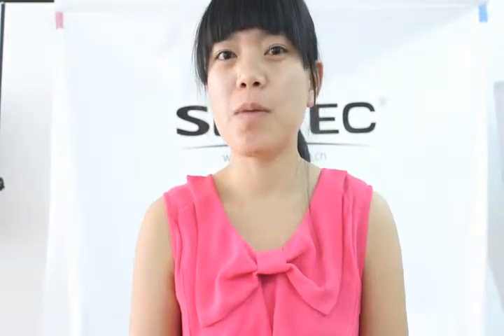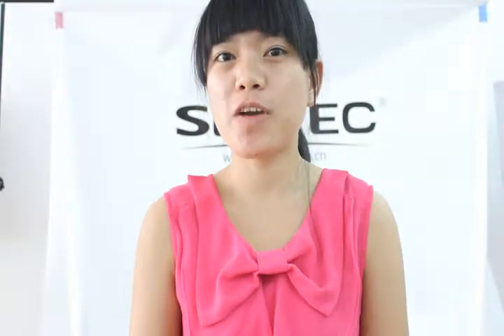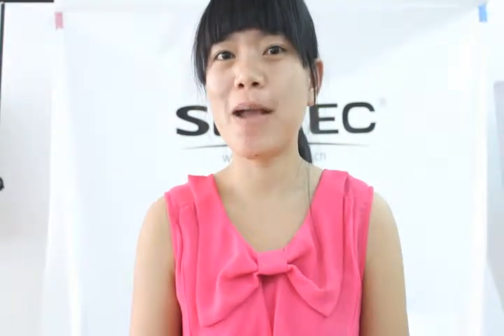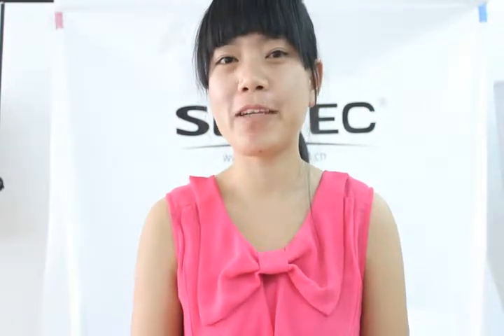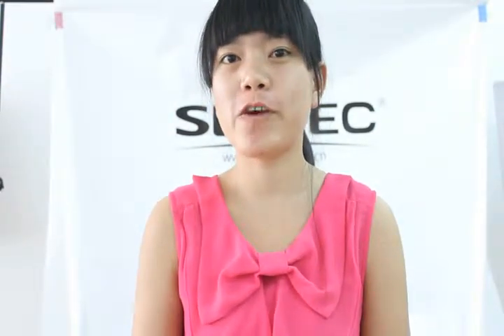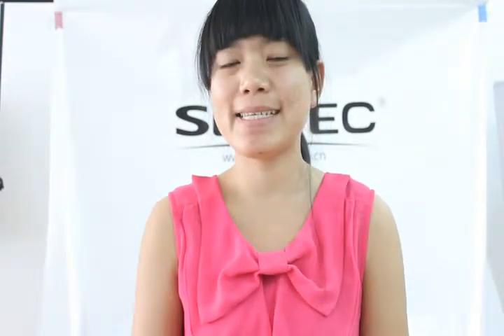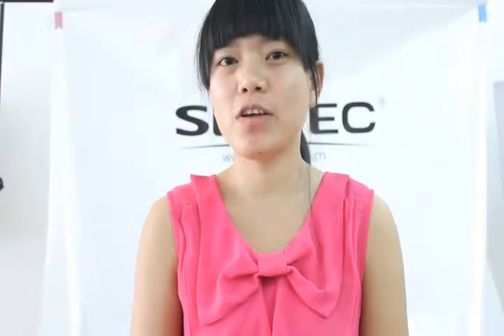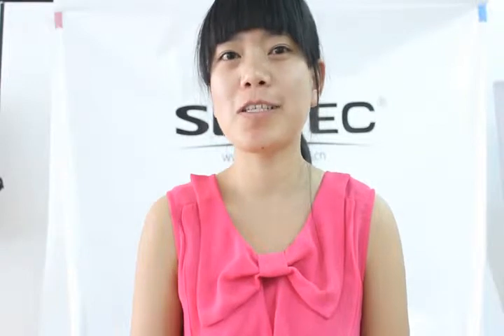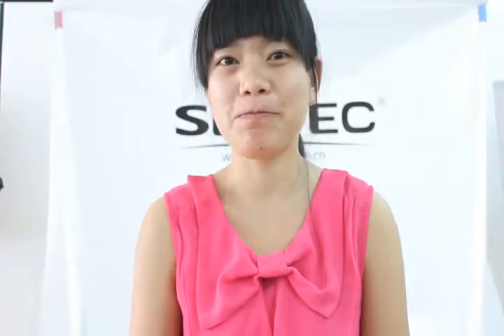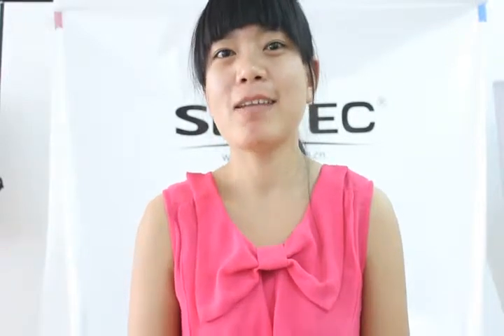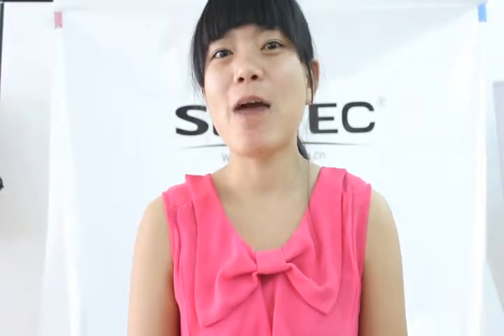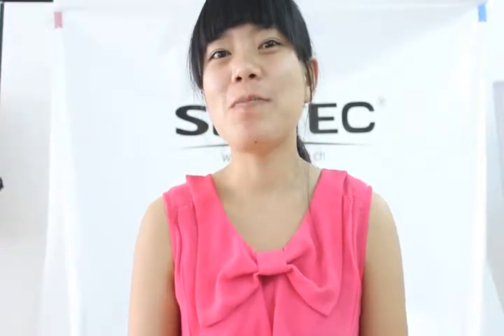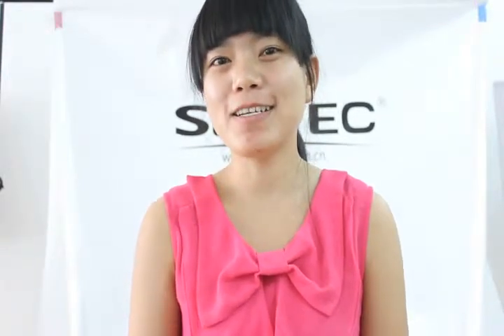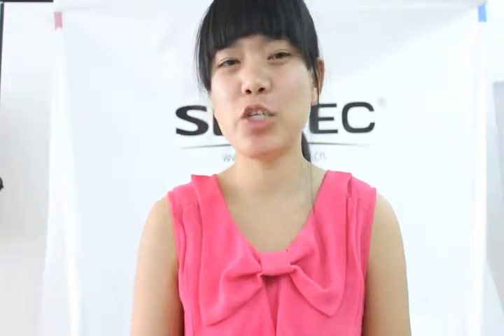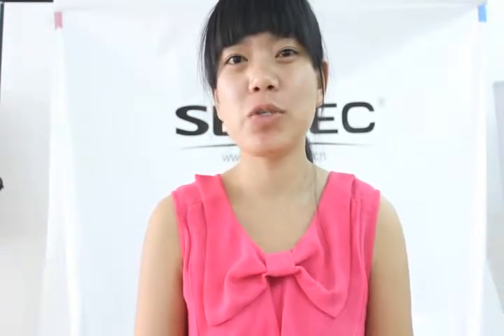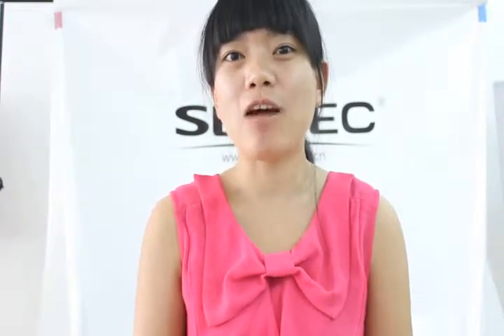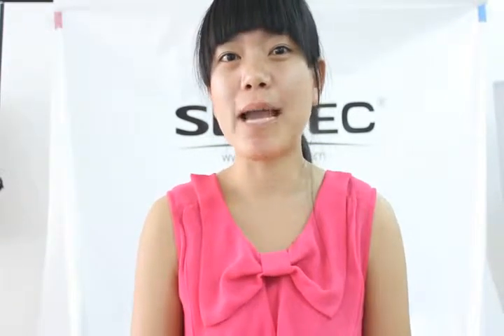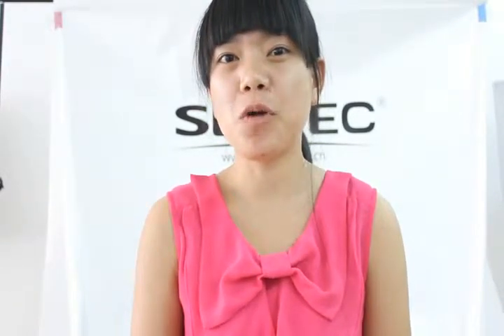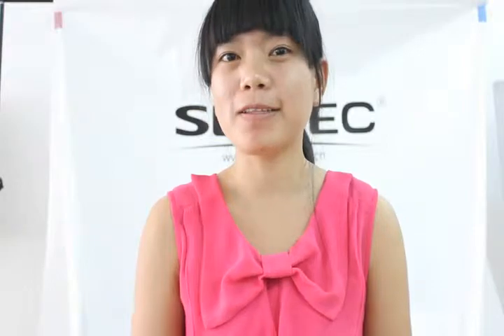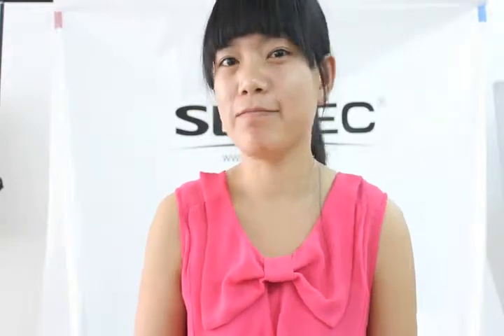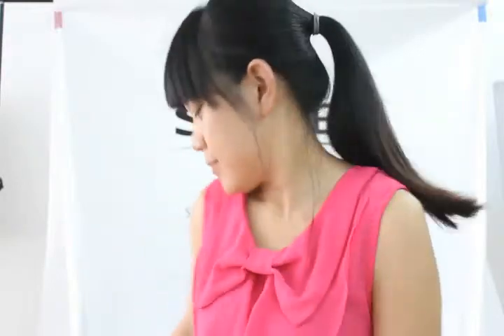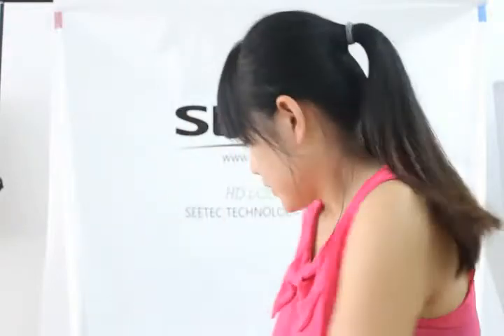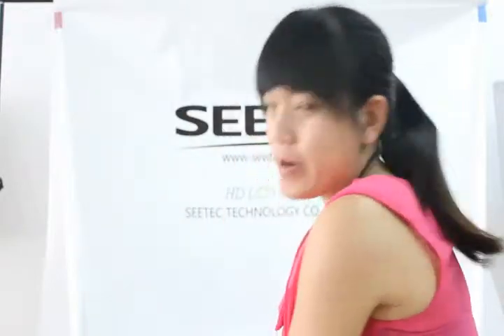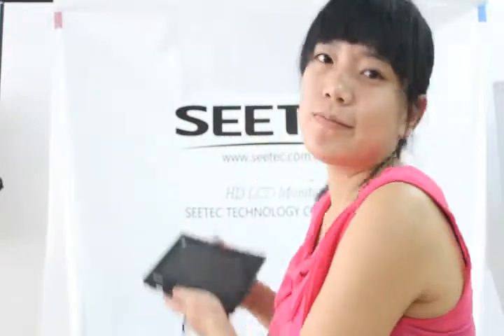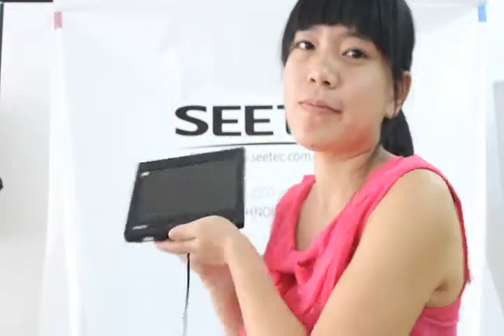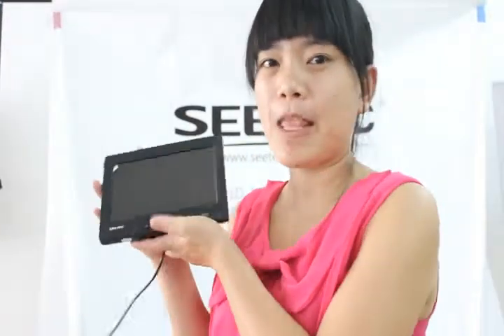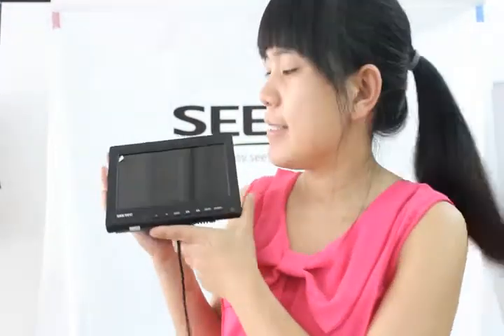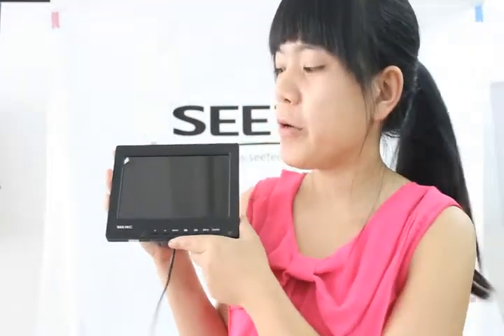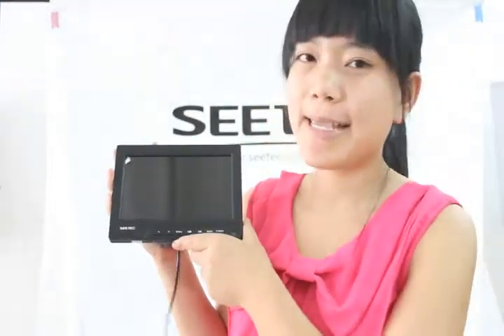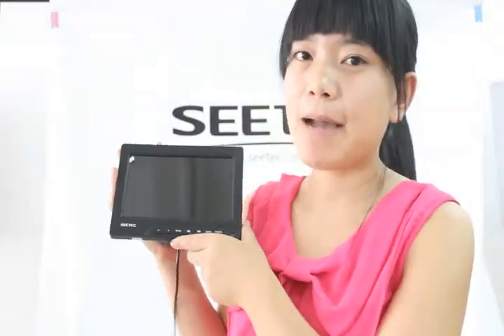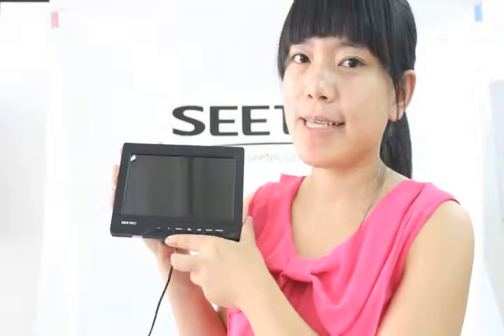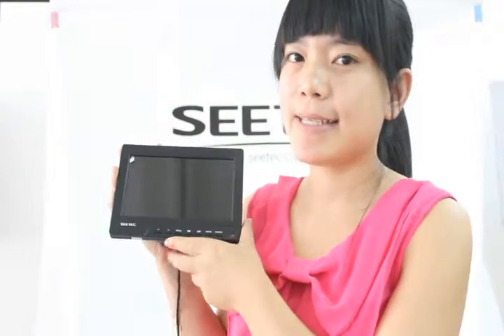We are a professional manufacturer for LCD monitors. Today I am very pleased to introduce you our camera top monitor. This one — this model is FW689.